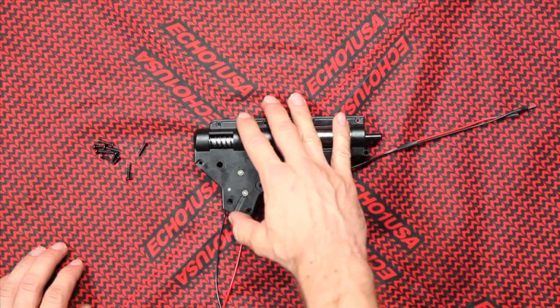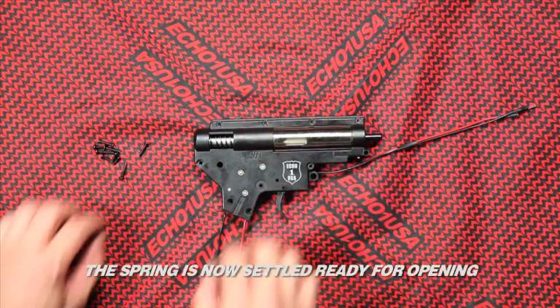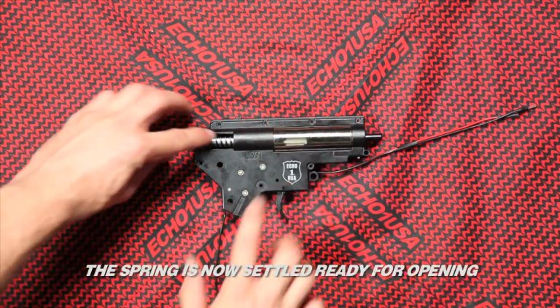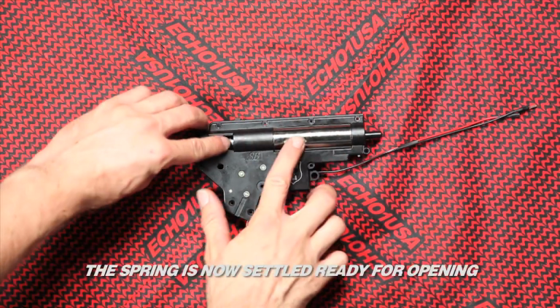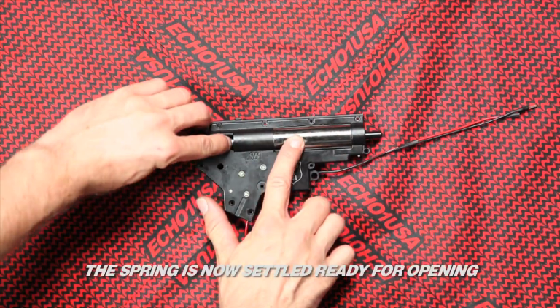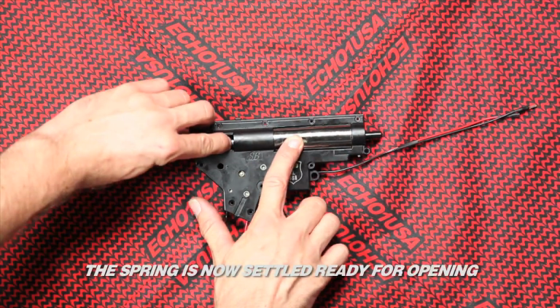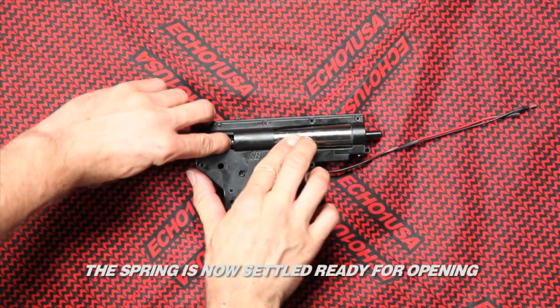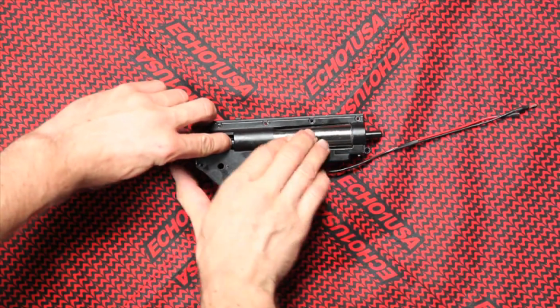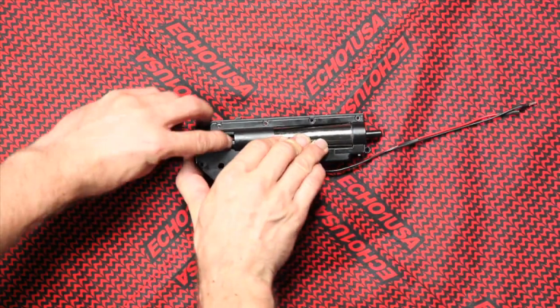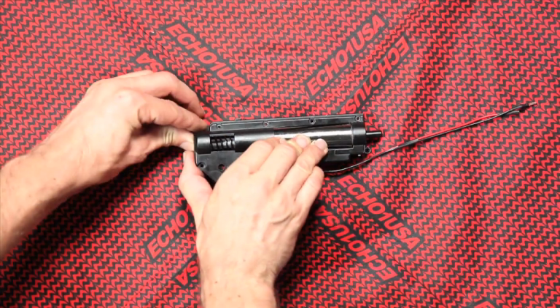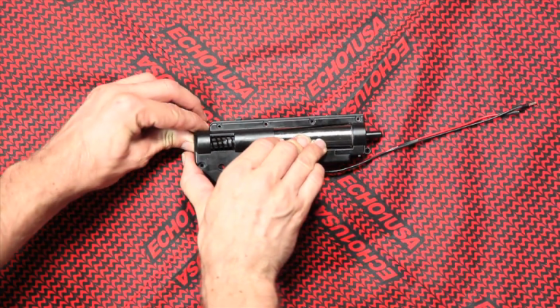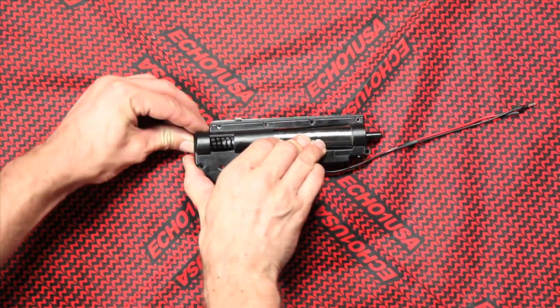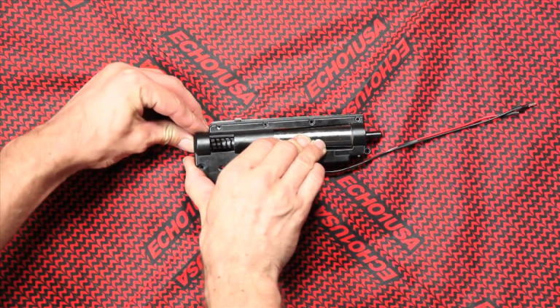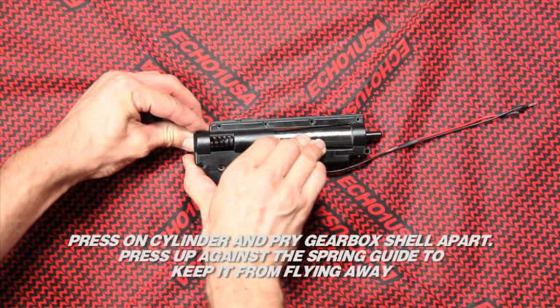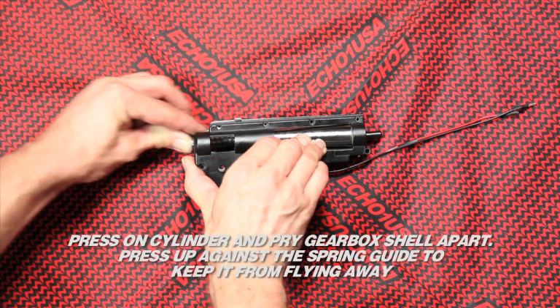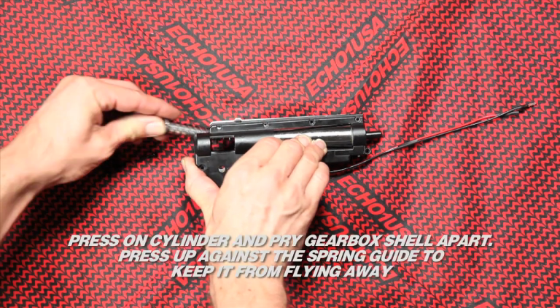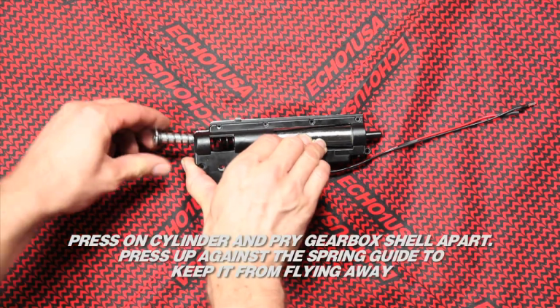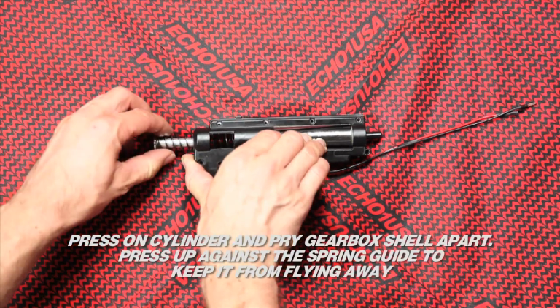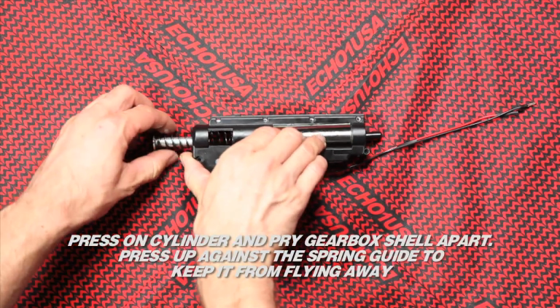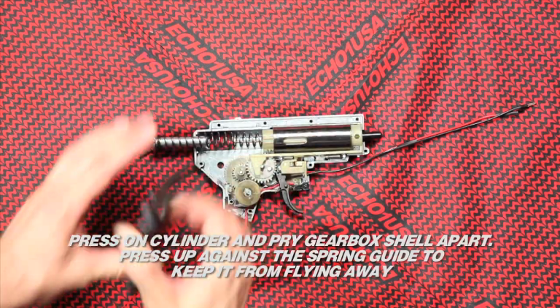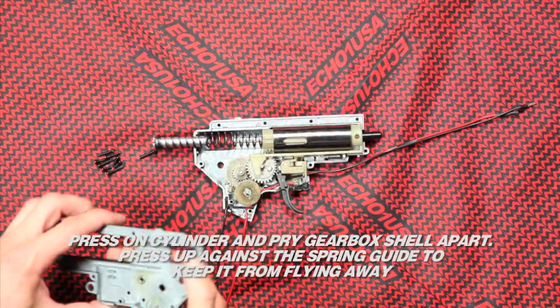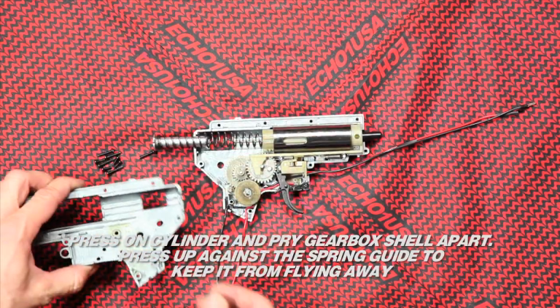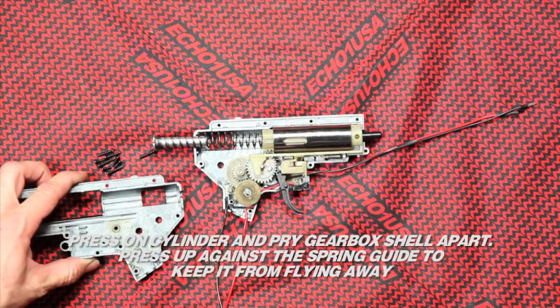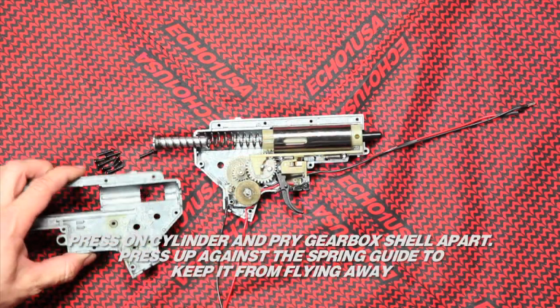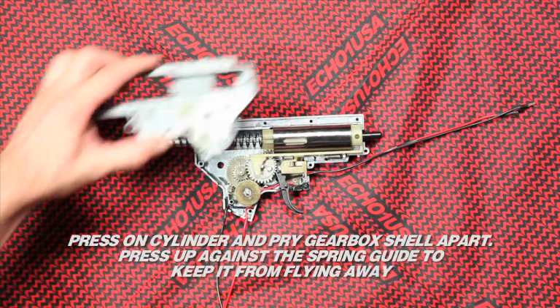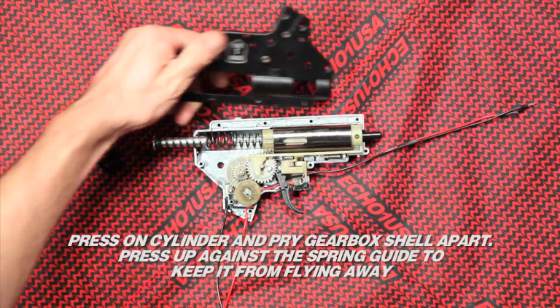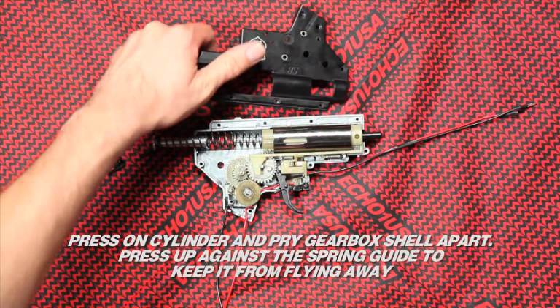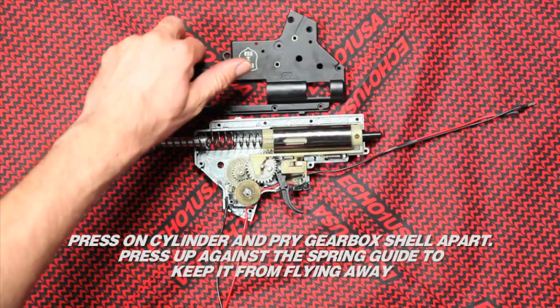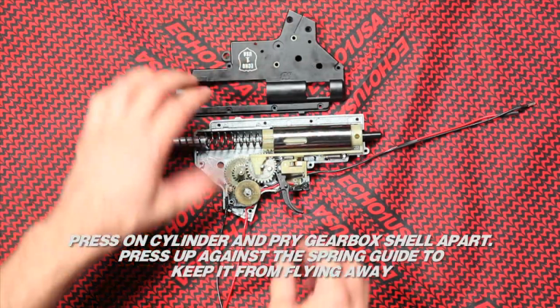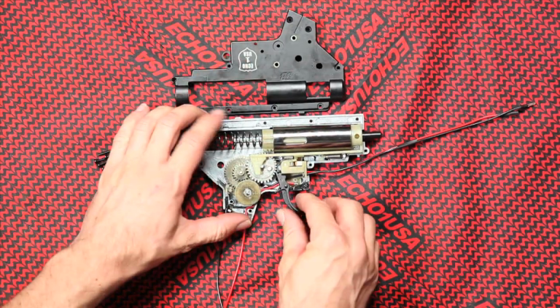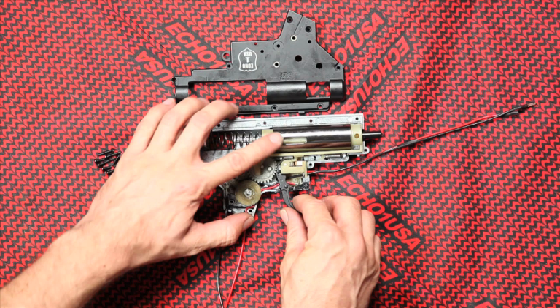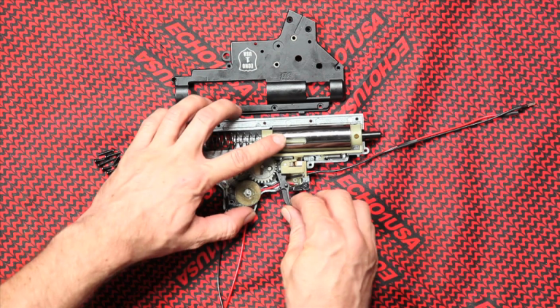The spring is now settled, ready for opening. Press on the cylinder and pry the gearbox shell apart. Press up against the spring guide to keep it from flying away.